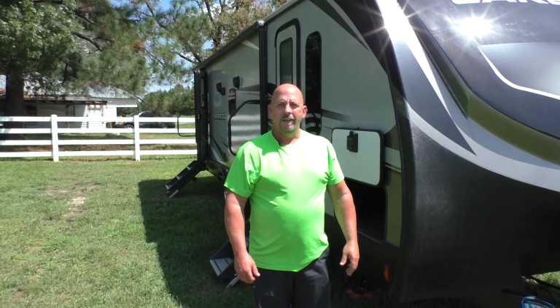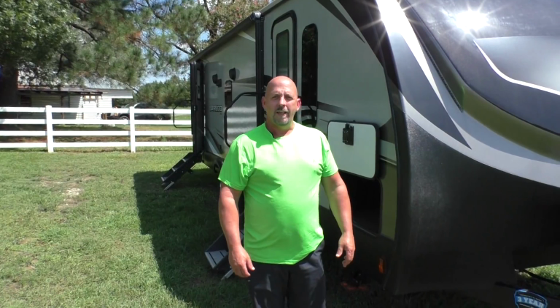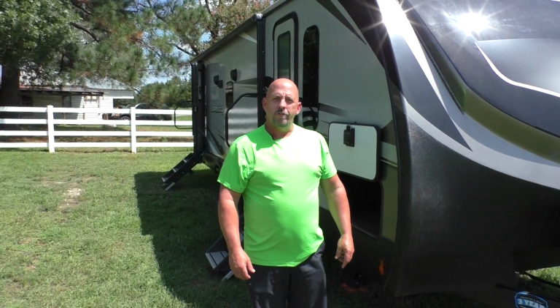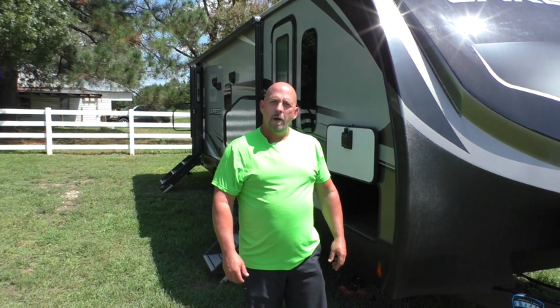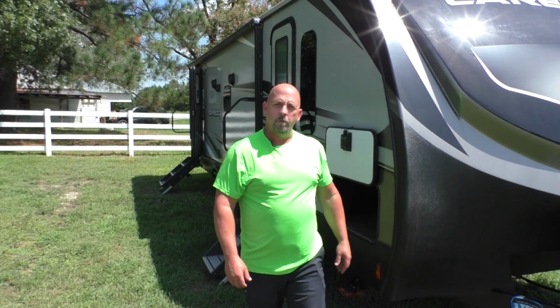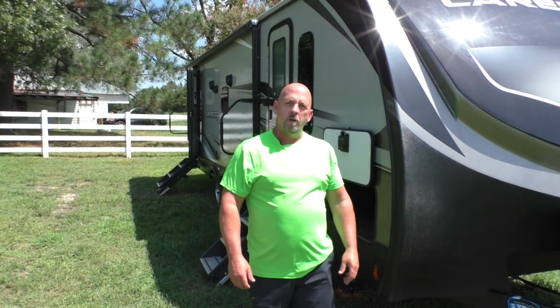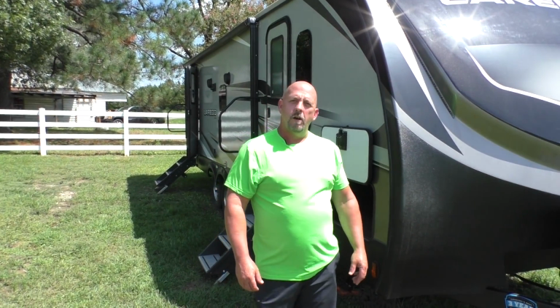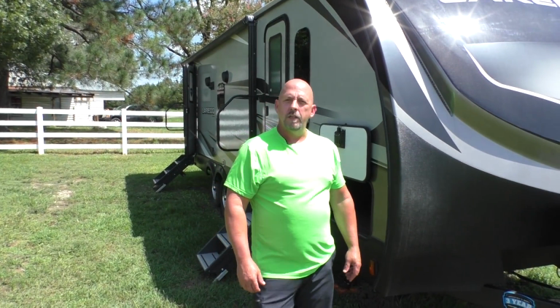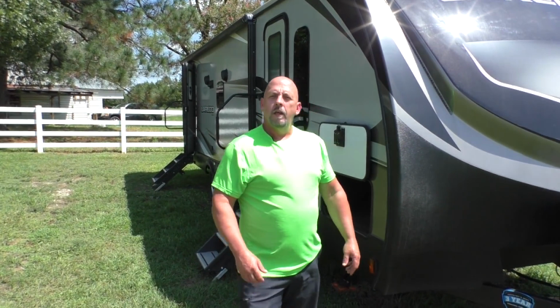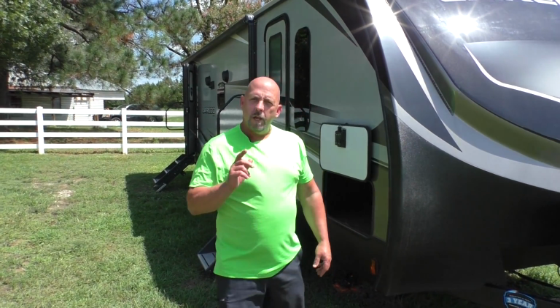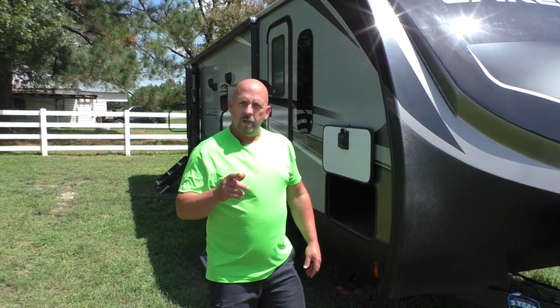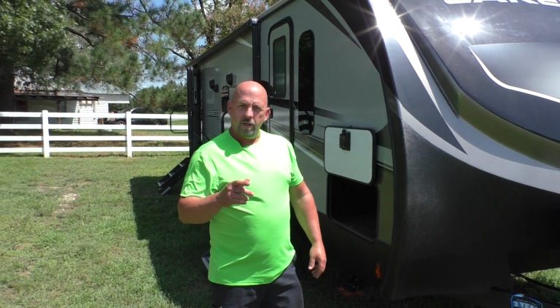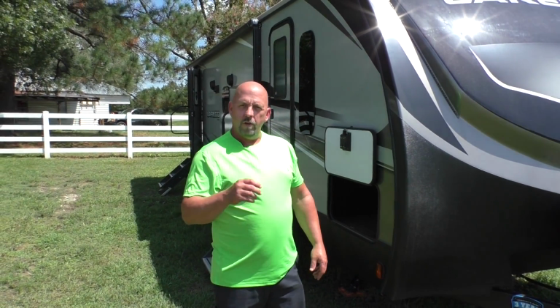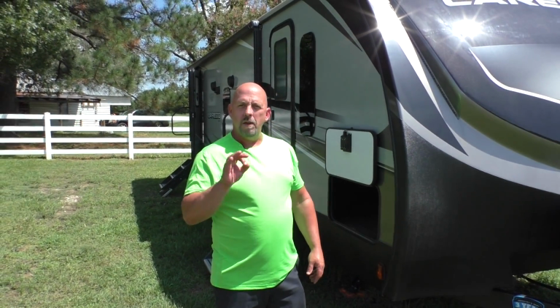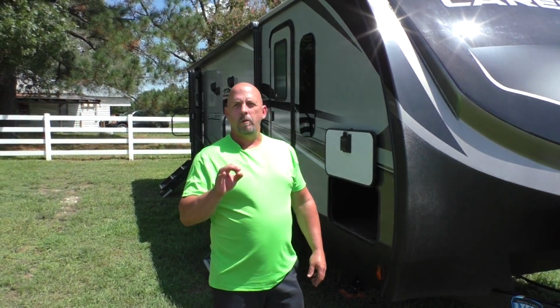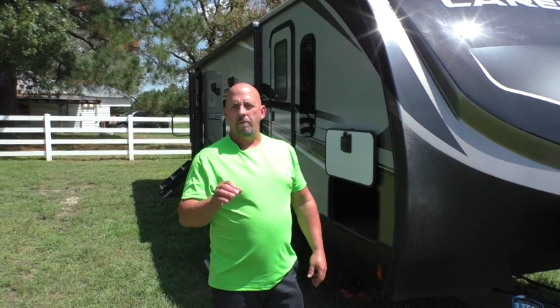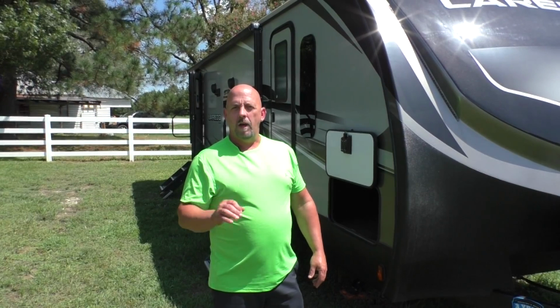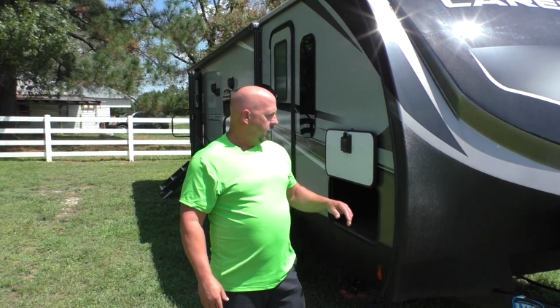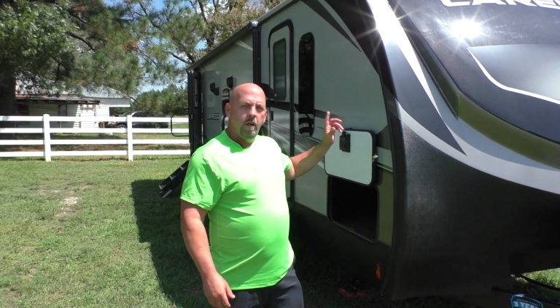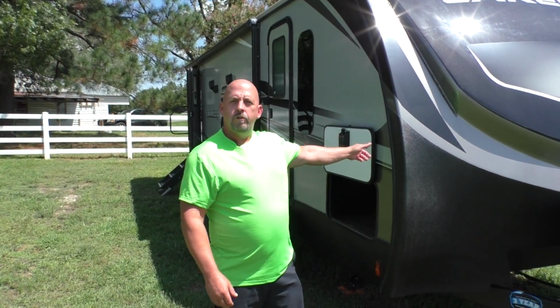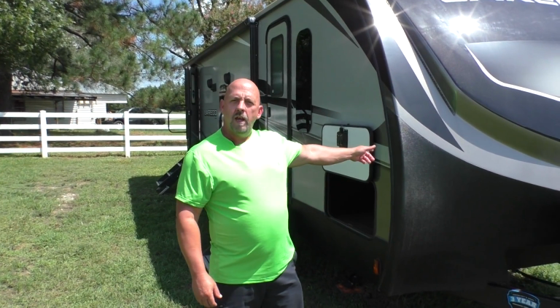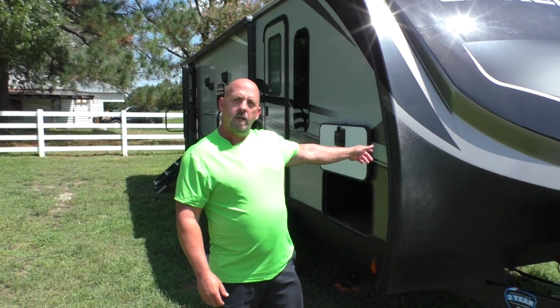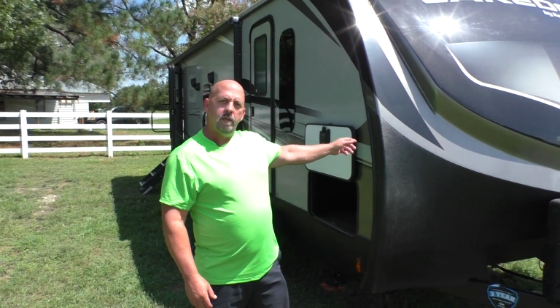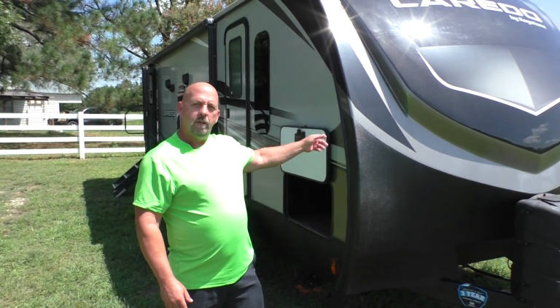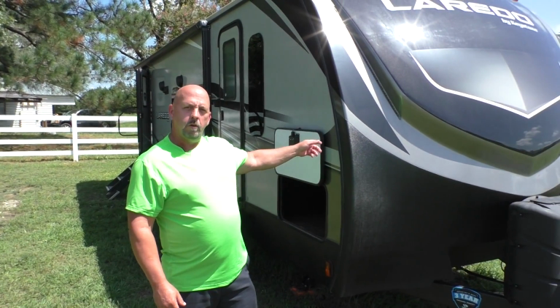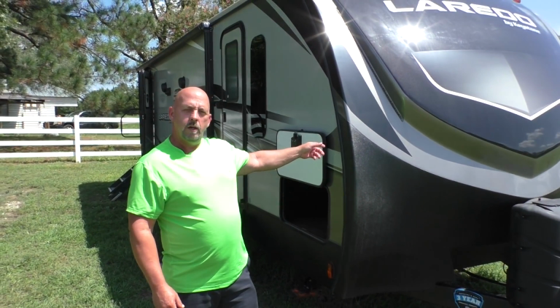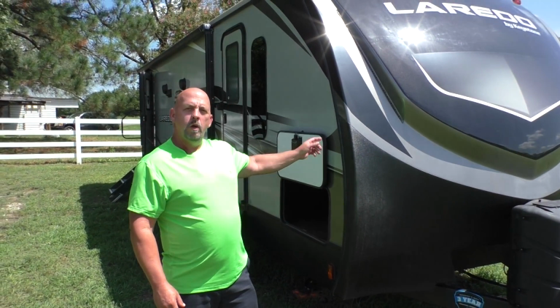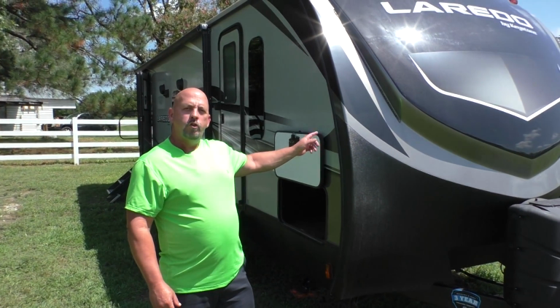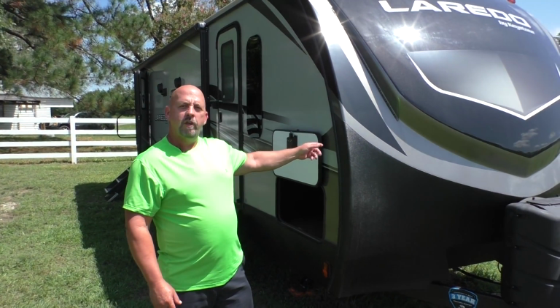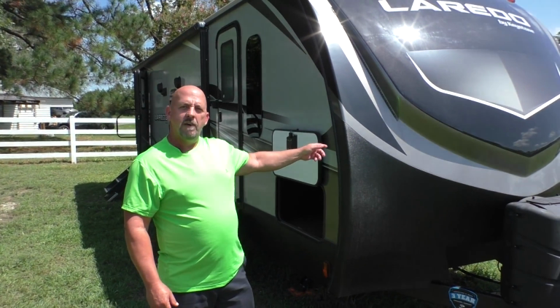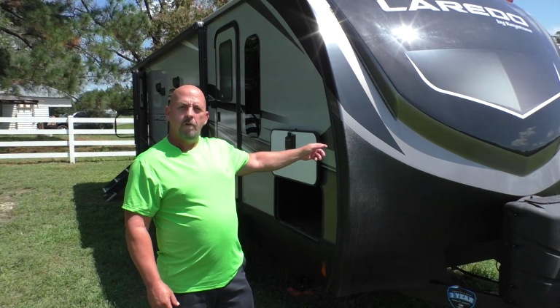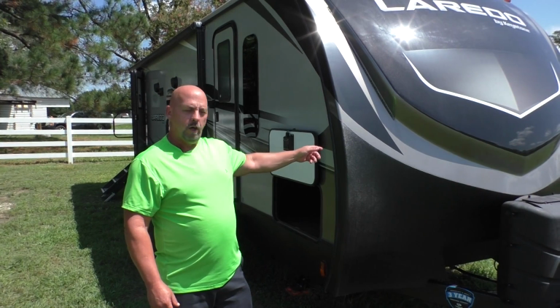Hey guys, John Pollard here with Welcome Back RV. Today I want to take a second to show you the best deal we have on the lot right here — the 2019 Keystone Laredo 275RL.